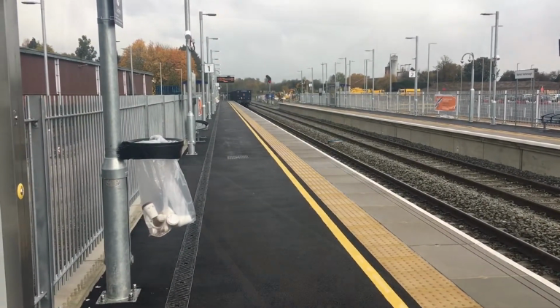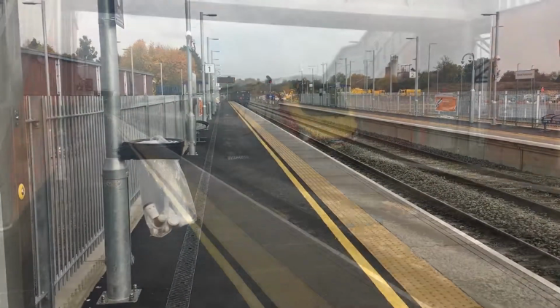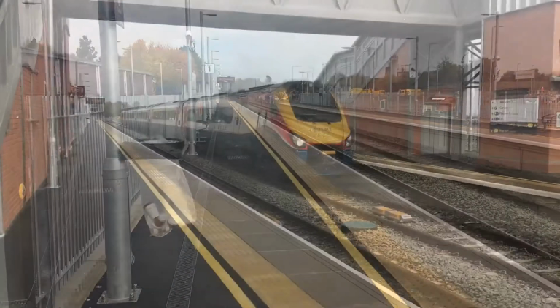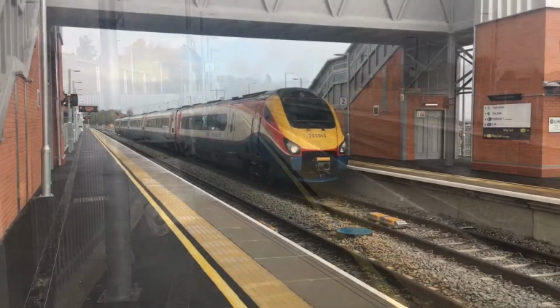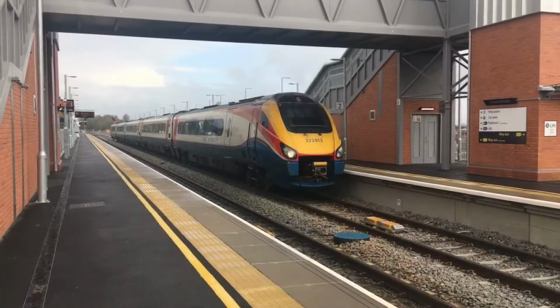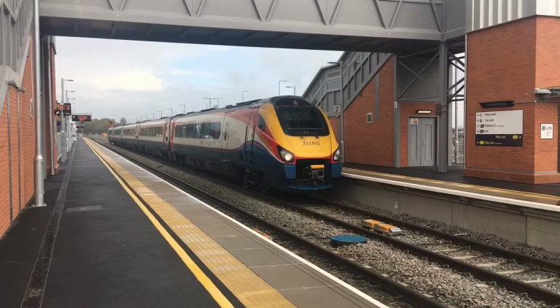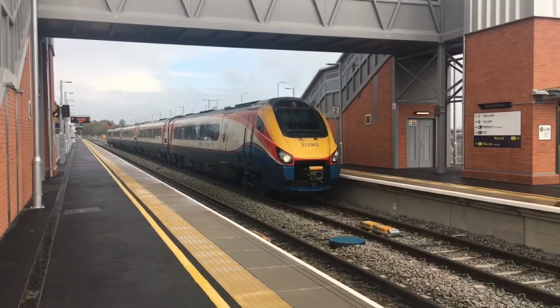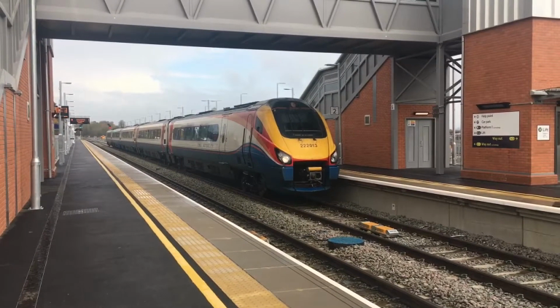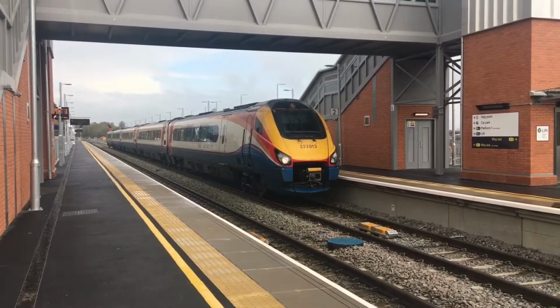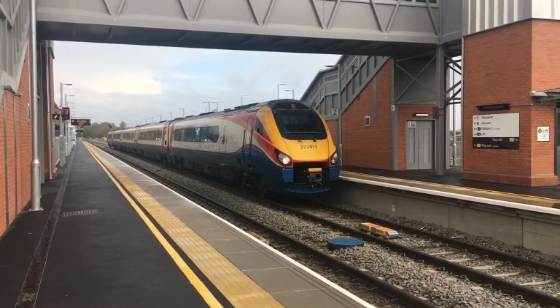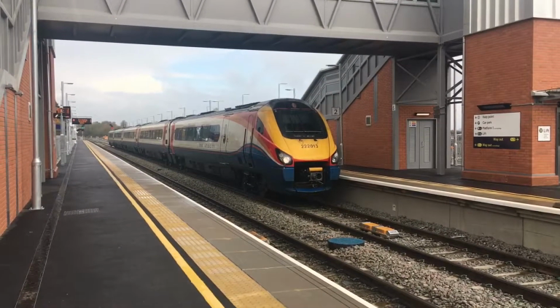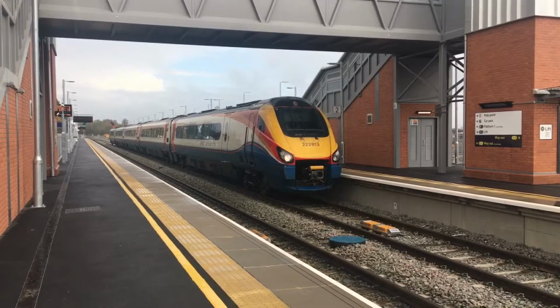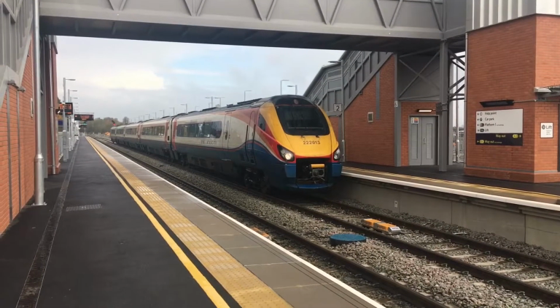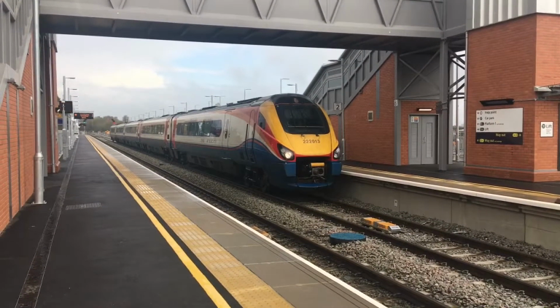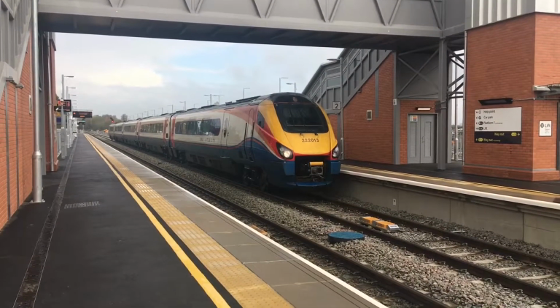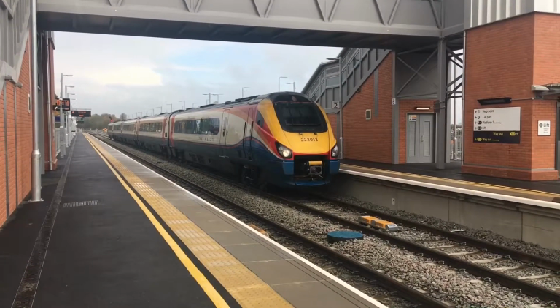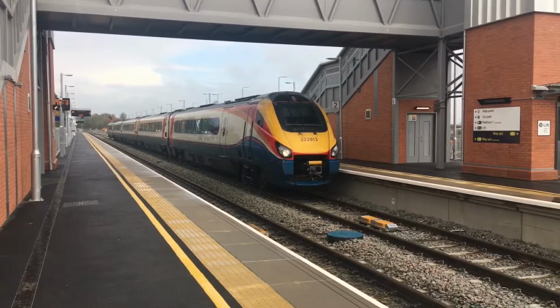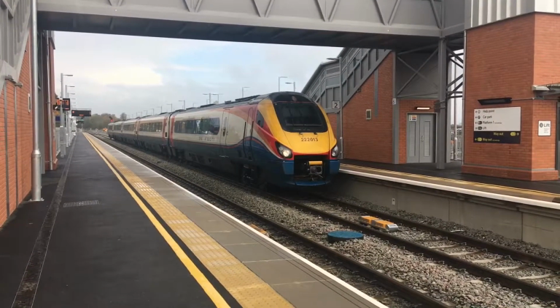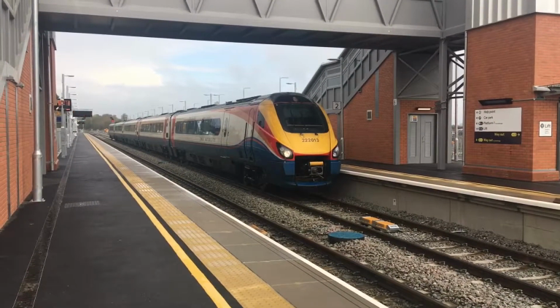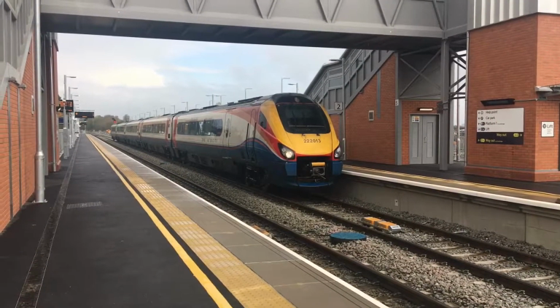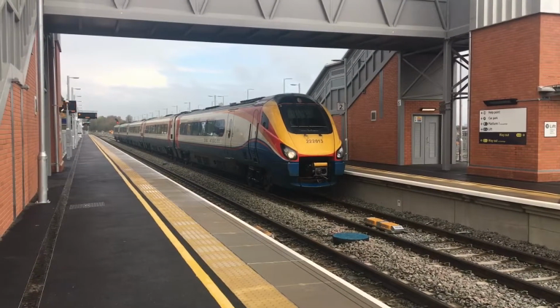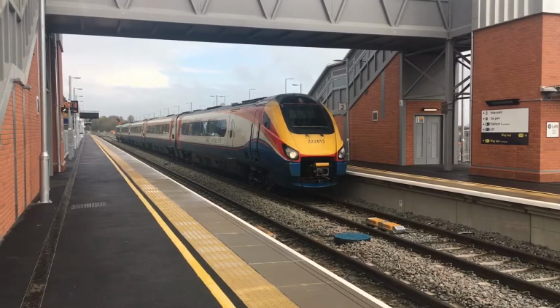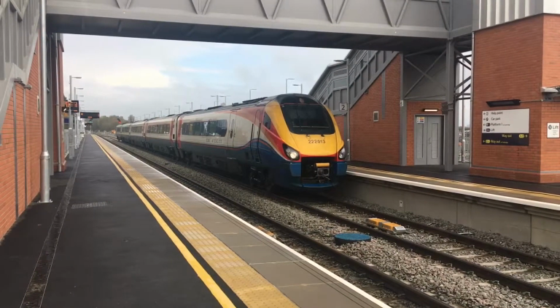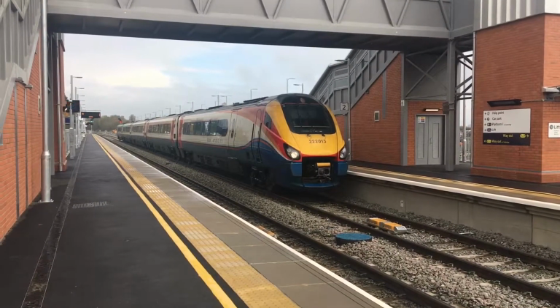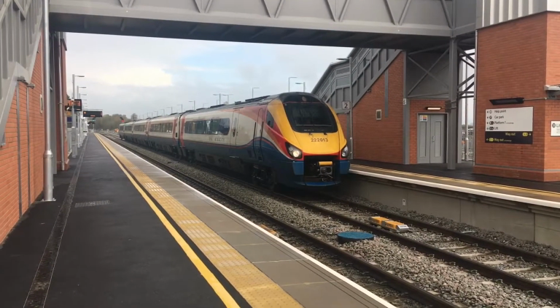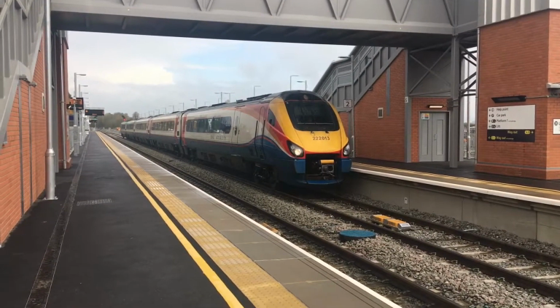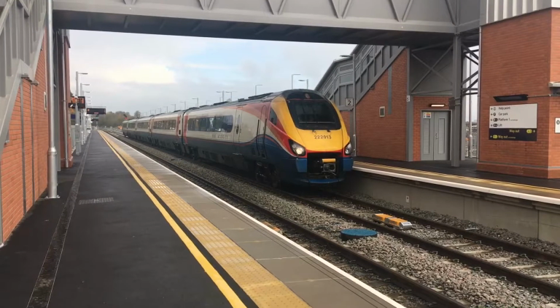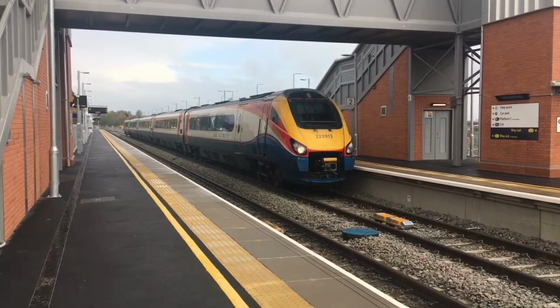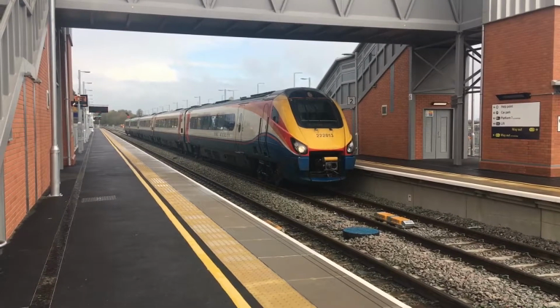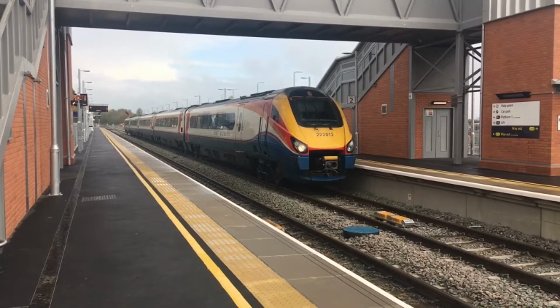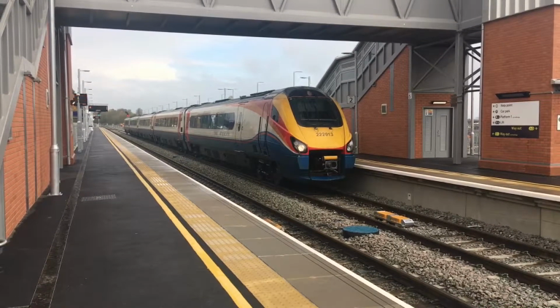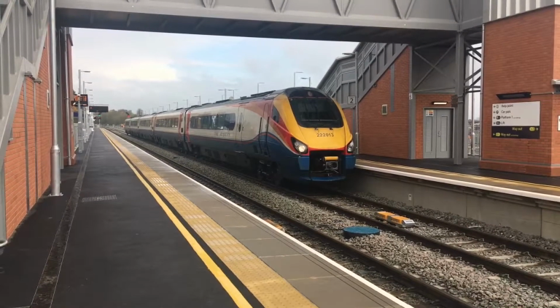This is a classic 222 Meridian going to be leaving Market Arbor train station, platform two.